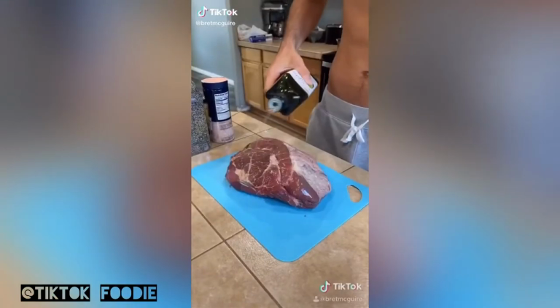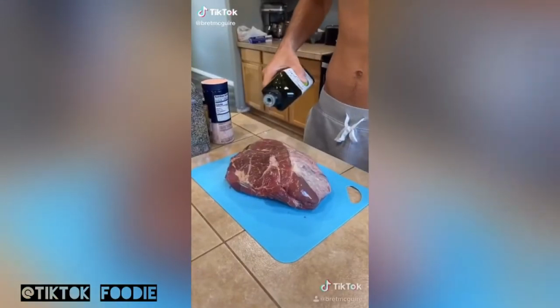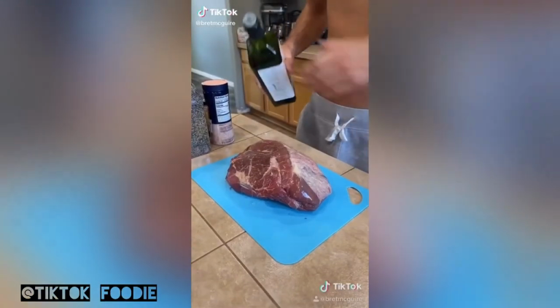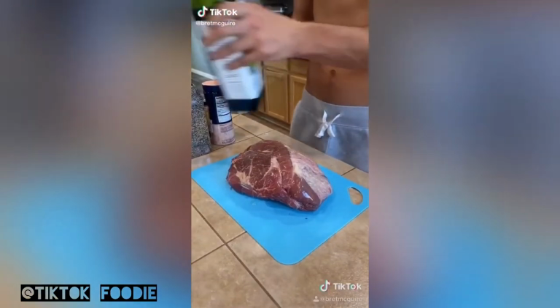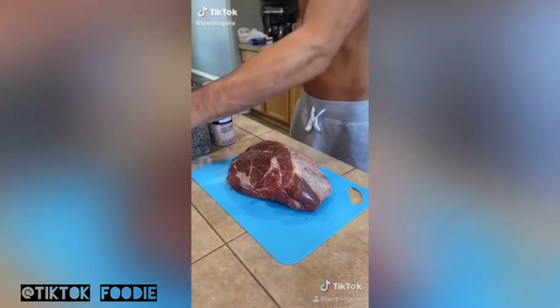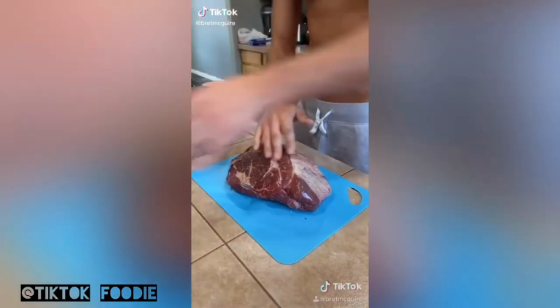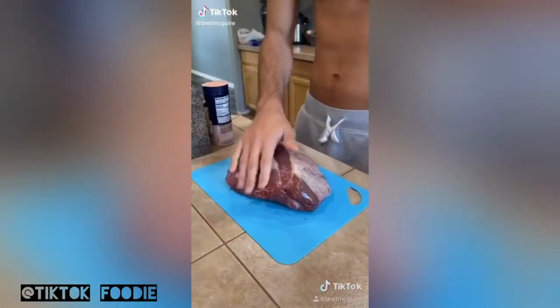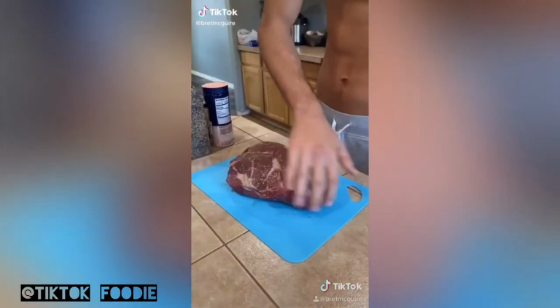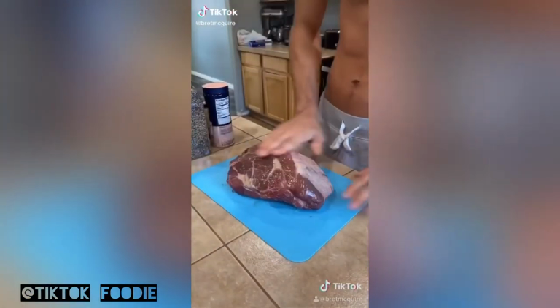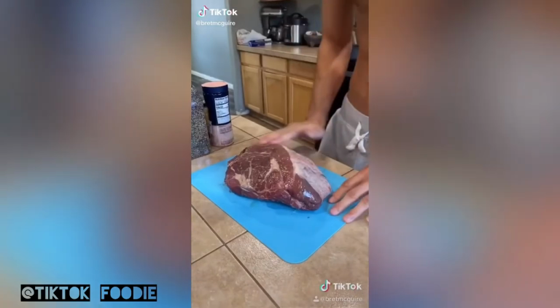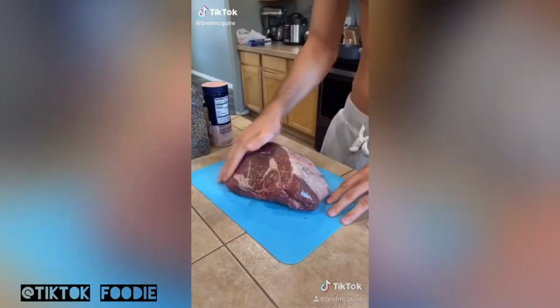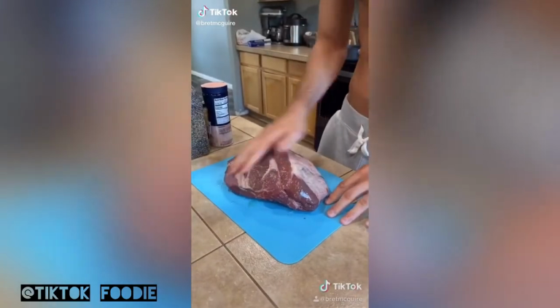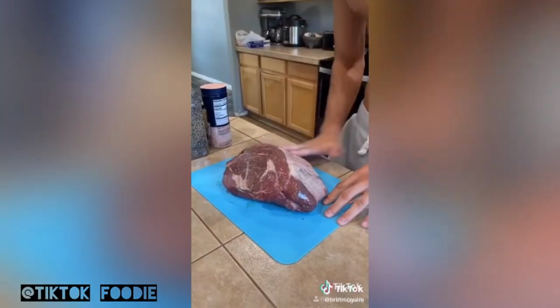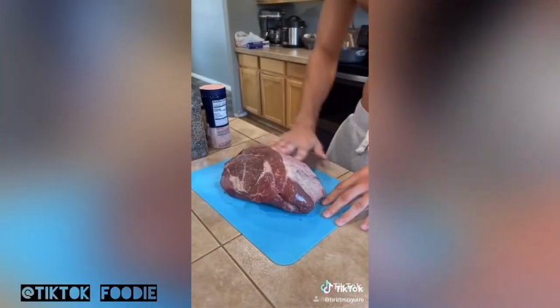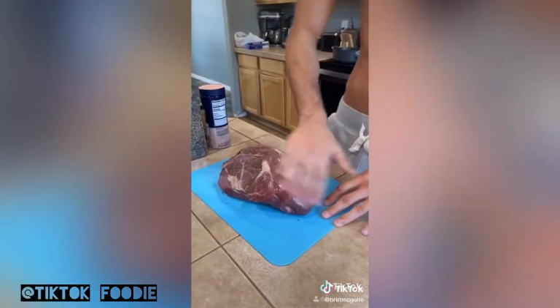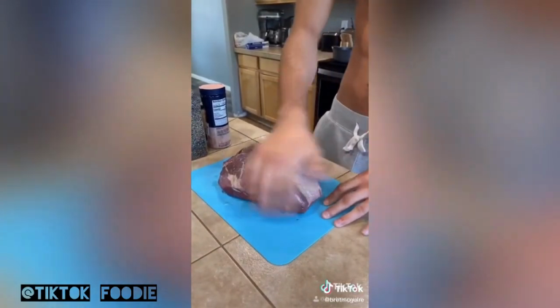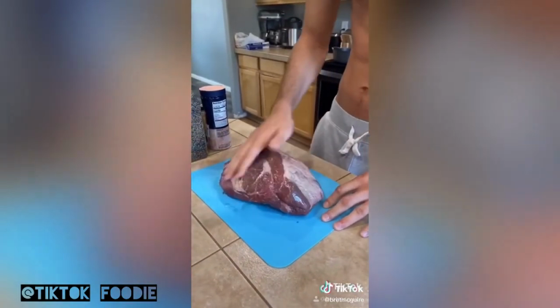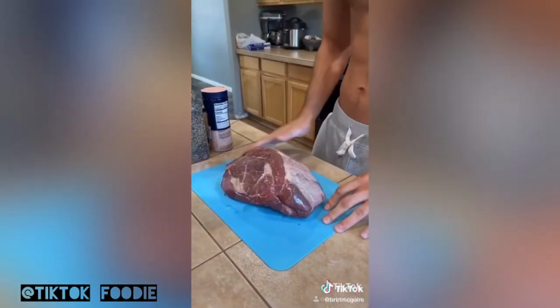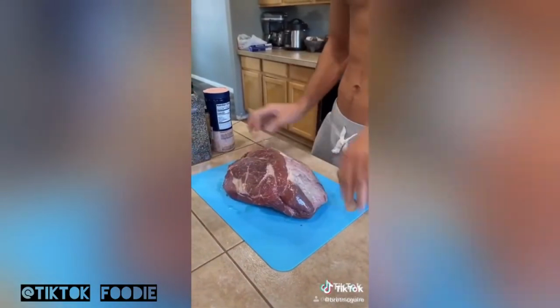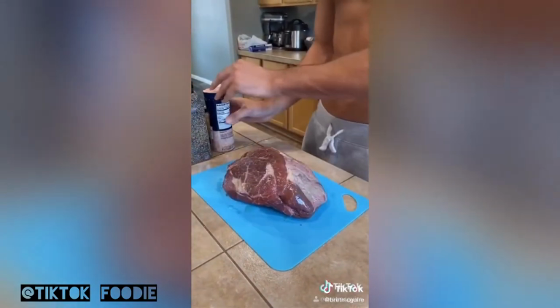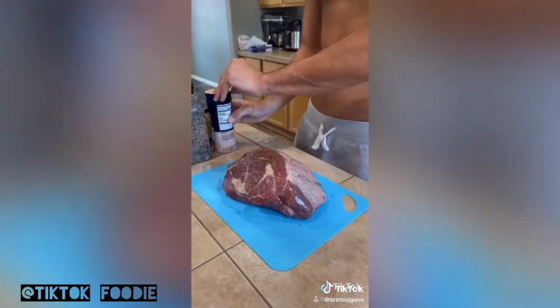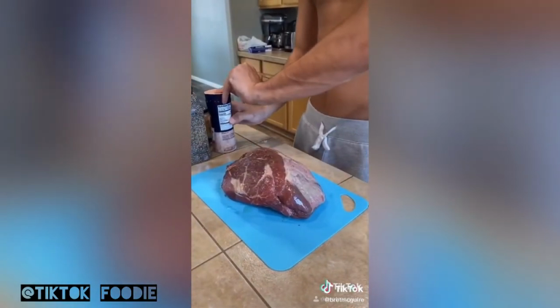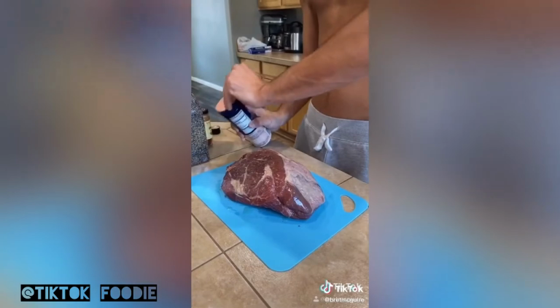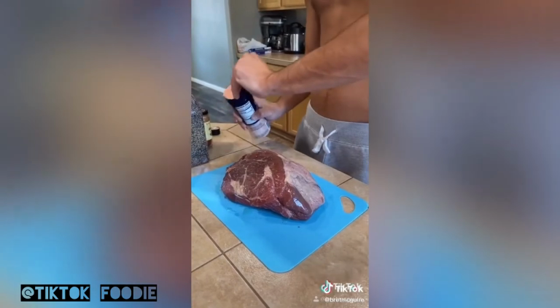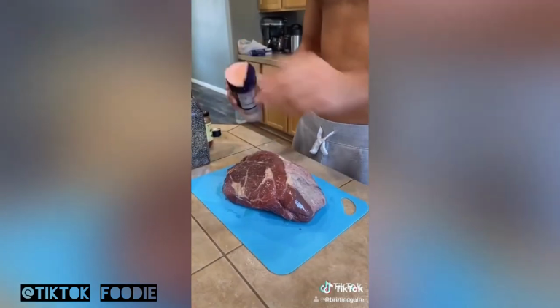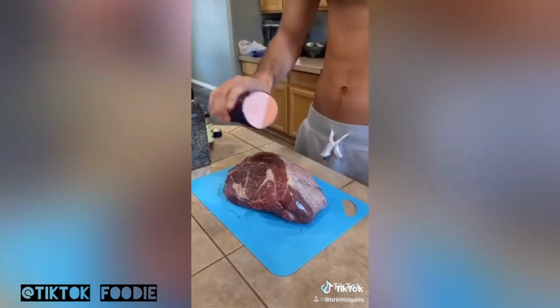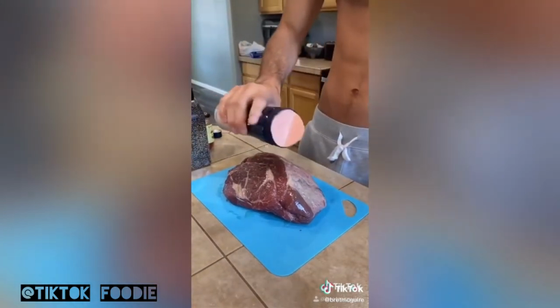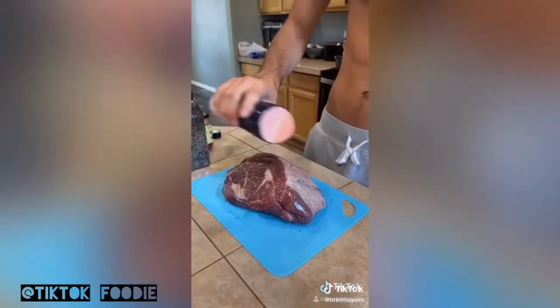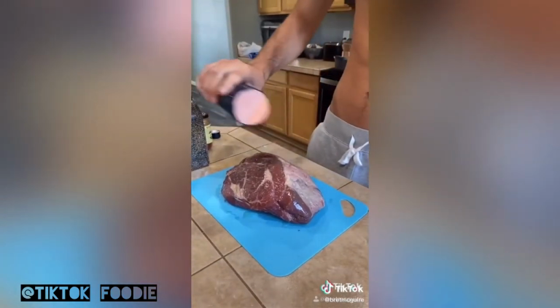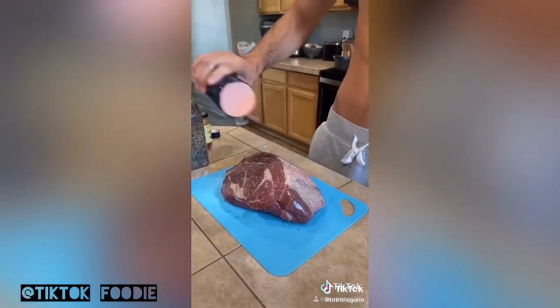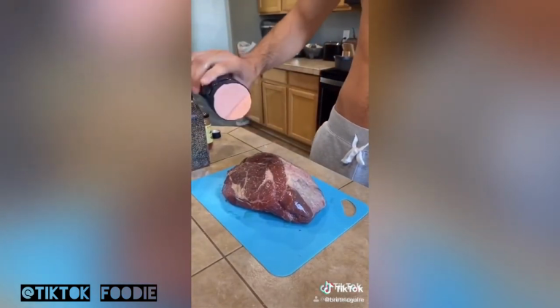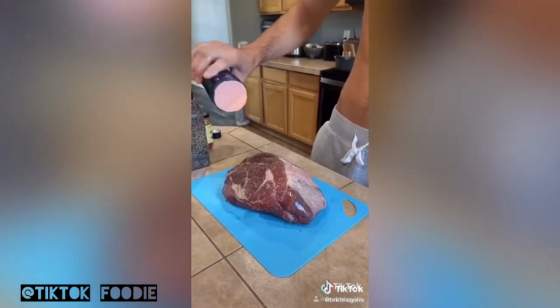Easy pot roast. First thing you're going to do is lather that piece of meat up with some oil — doesn't matter what type: avocado, canola, olive. Then you're going to throw on some salt, some cayenne, some pepper — anything you want, up to you.